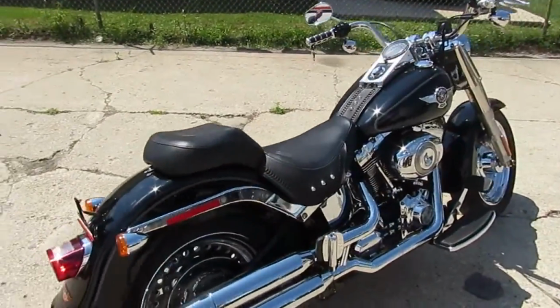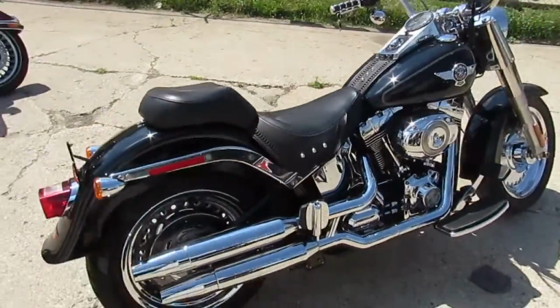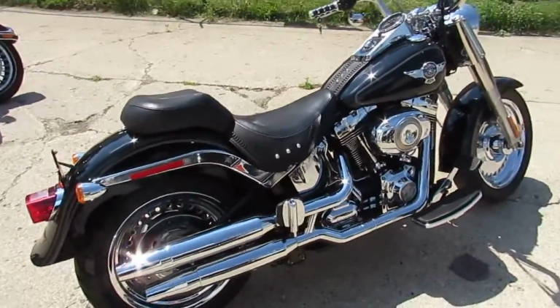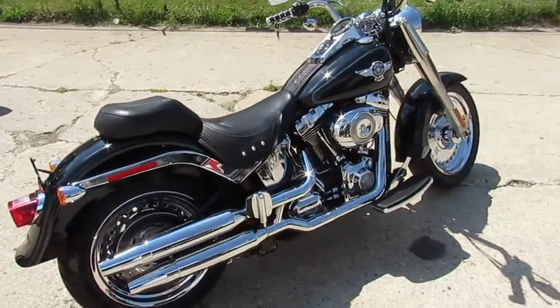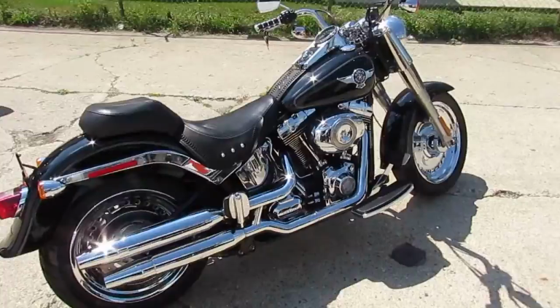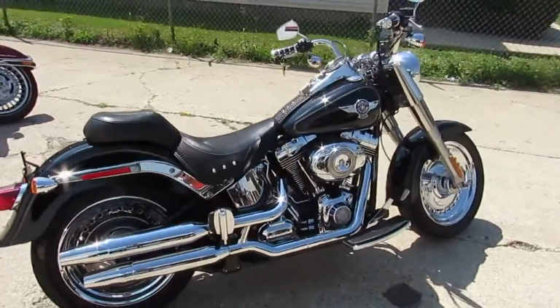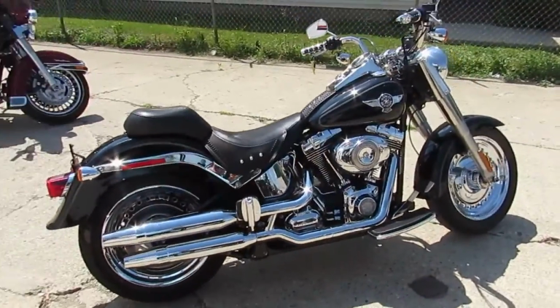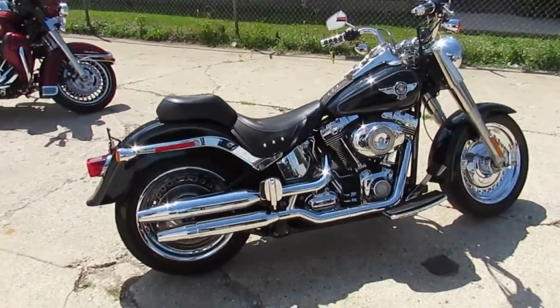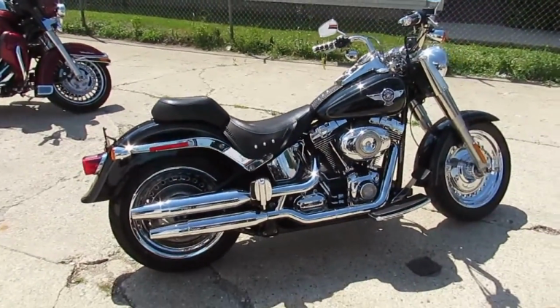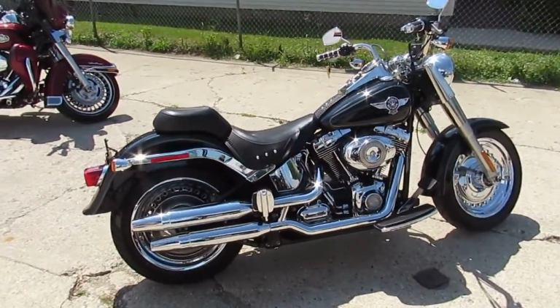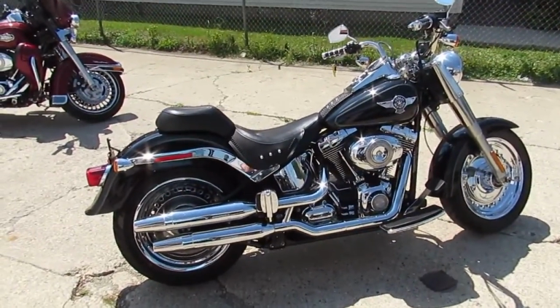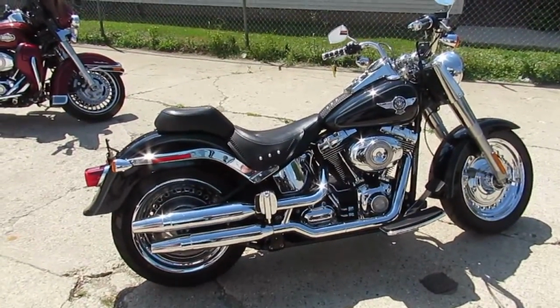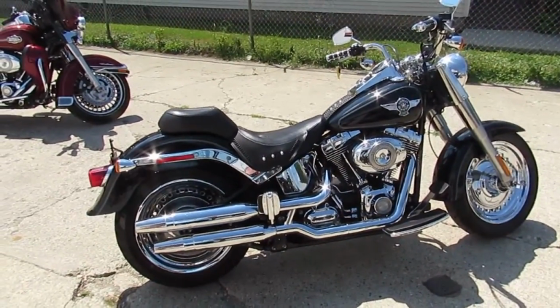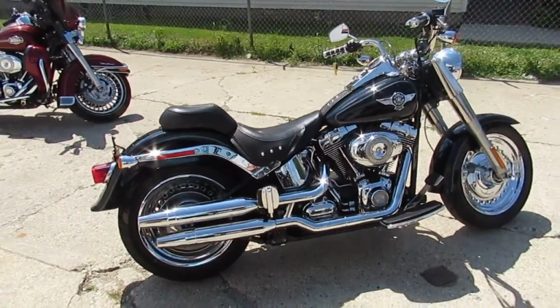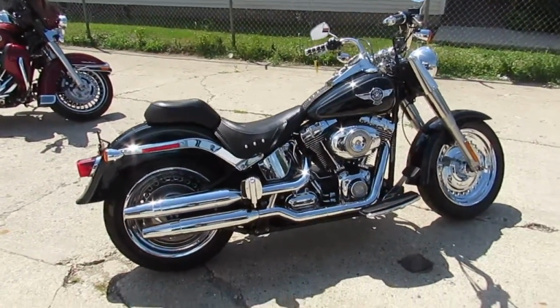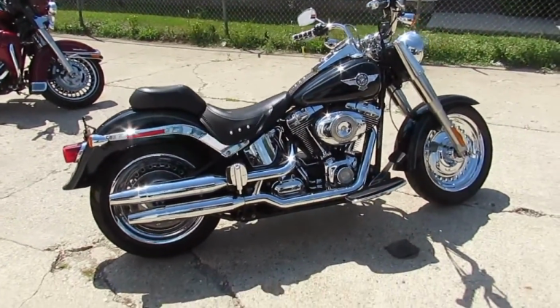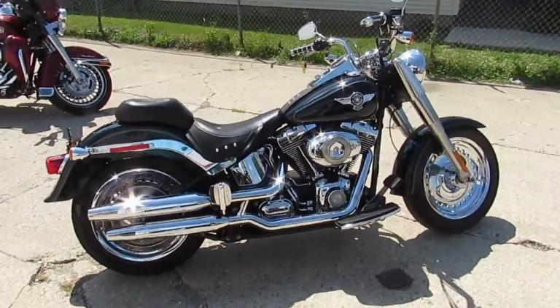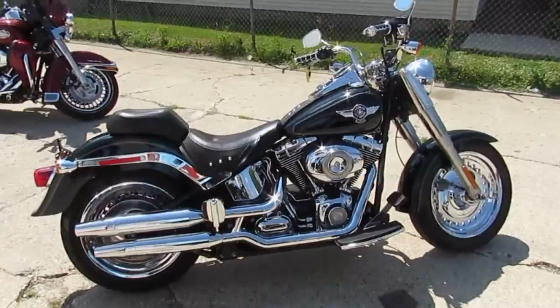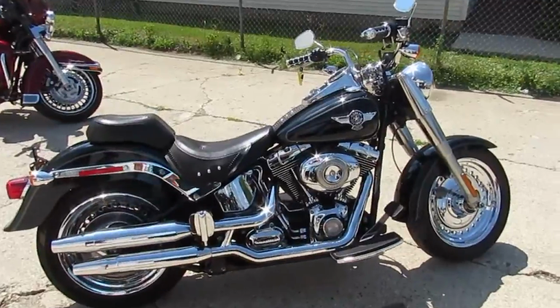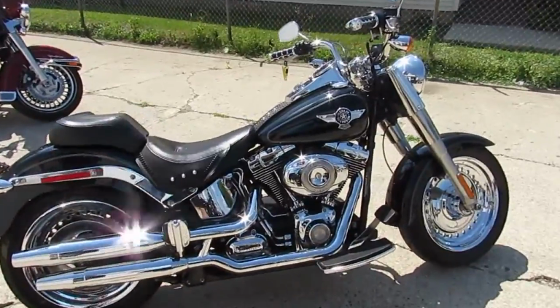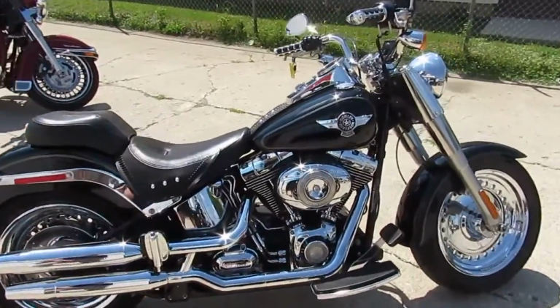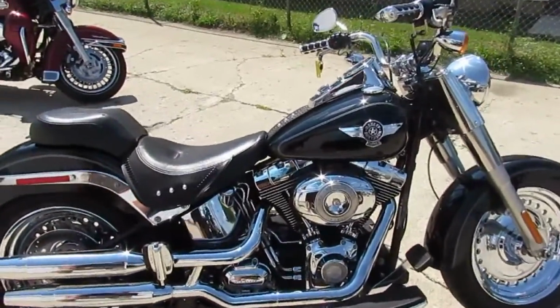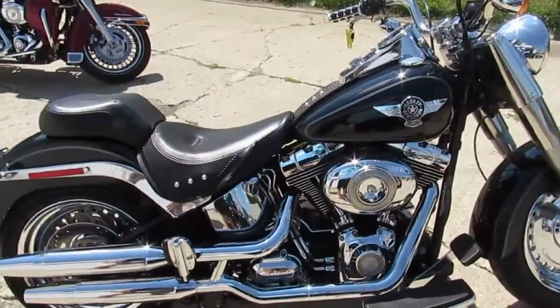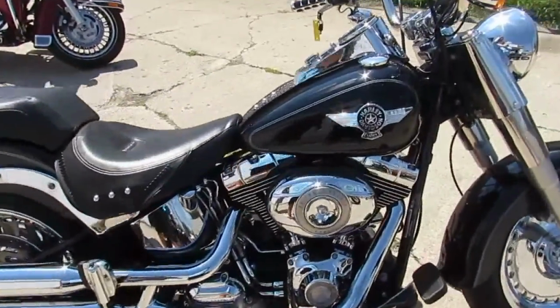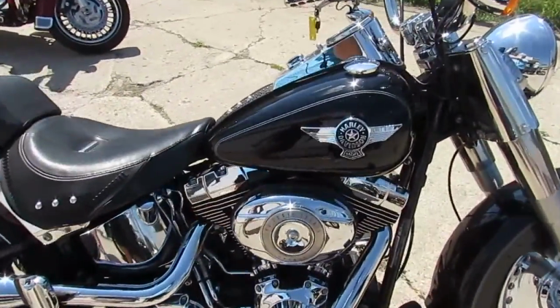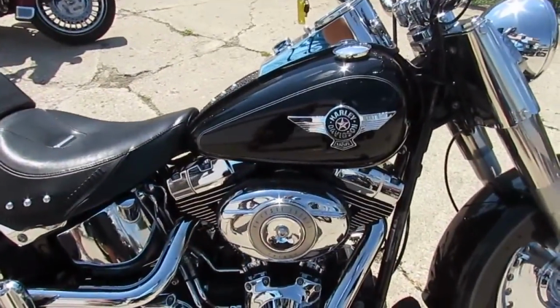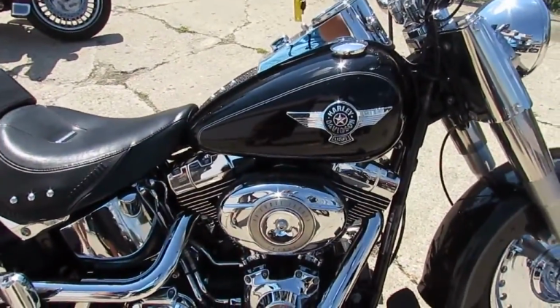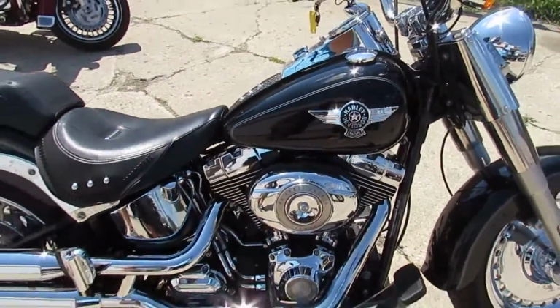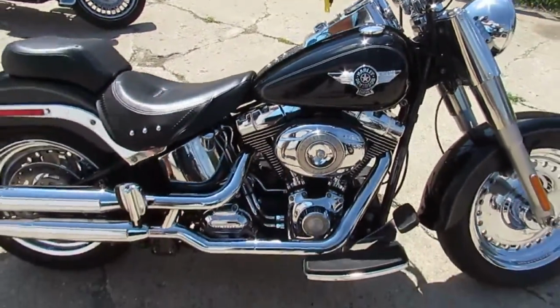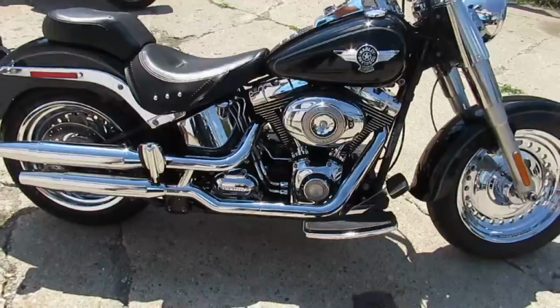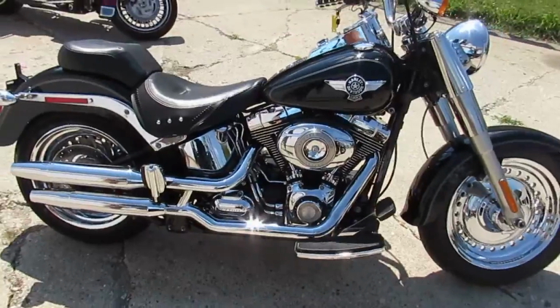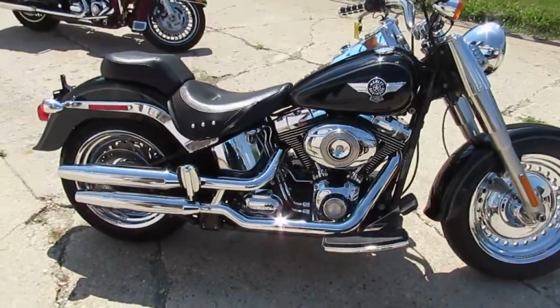We got it priced right at $10,900. Visit our website at Approvalpowersports.com — we got over 400 used bikes, we got shipping nationwide, we can help out with out-of-state financing. Call today and you can ride today.